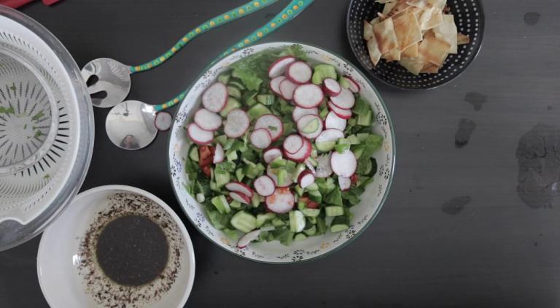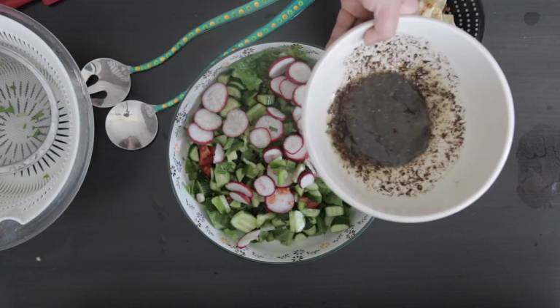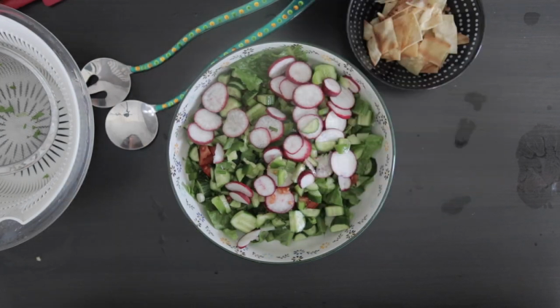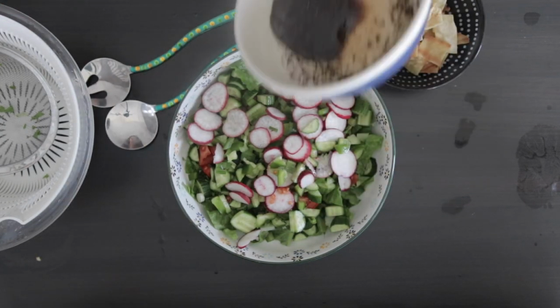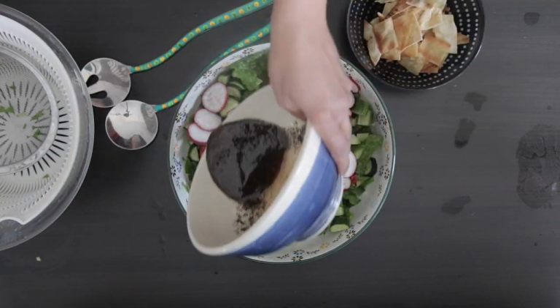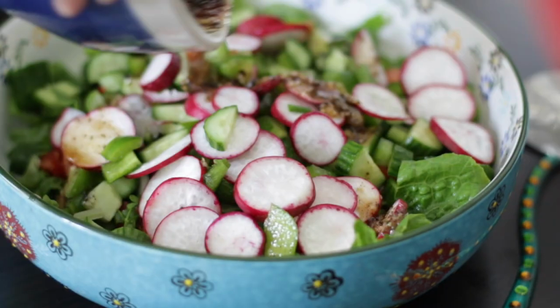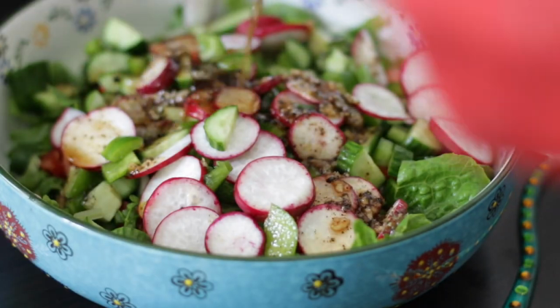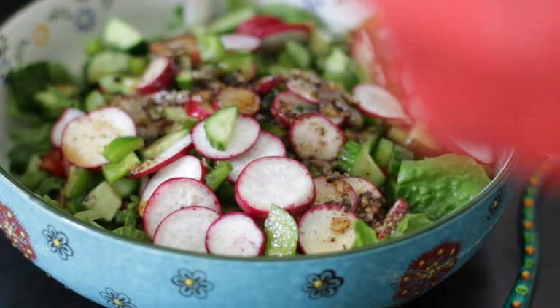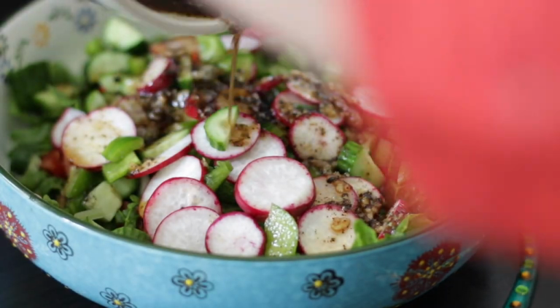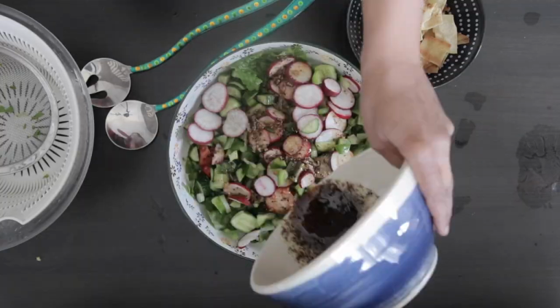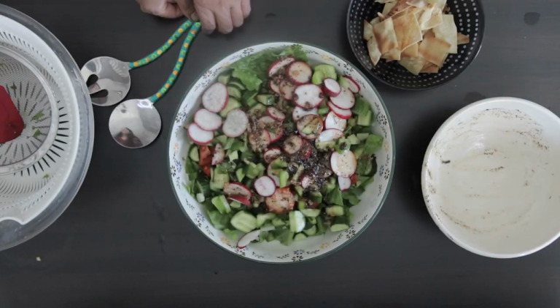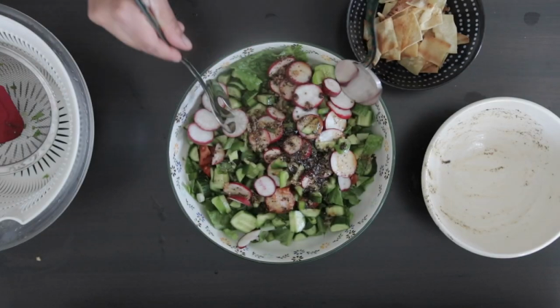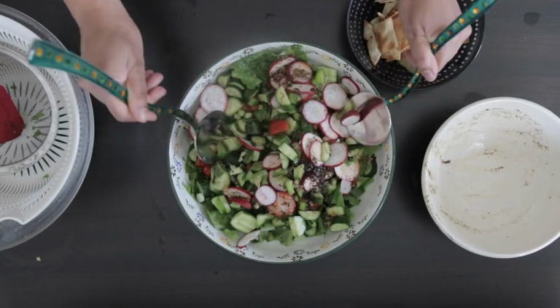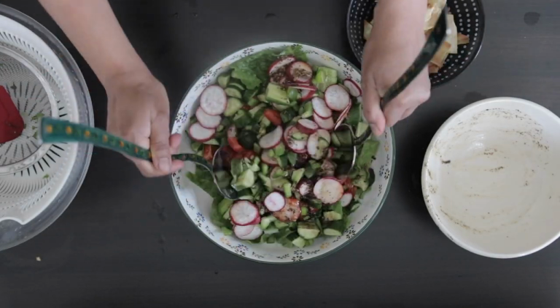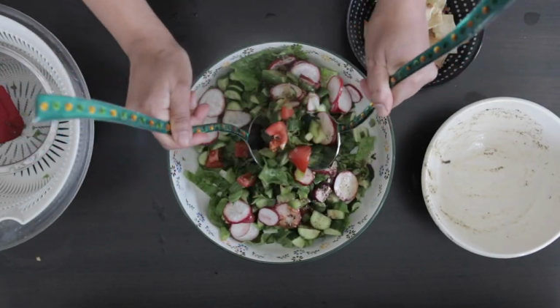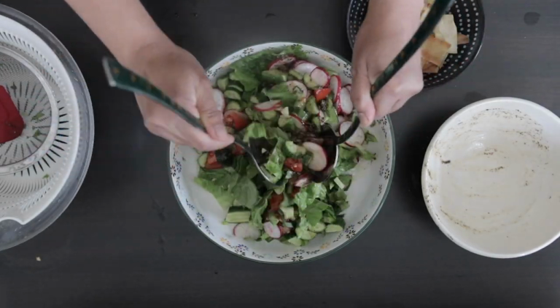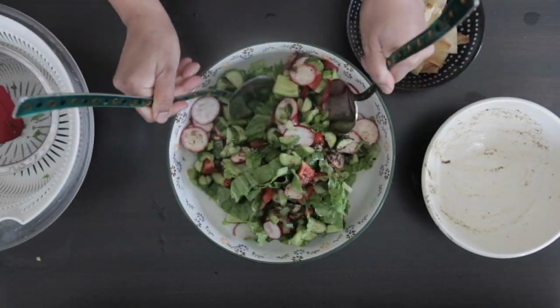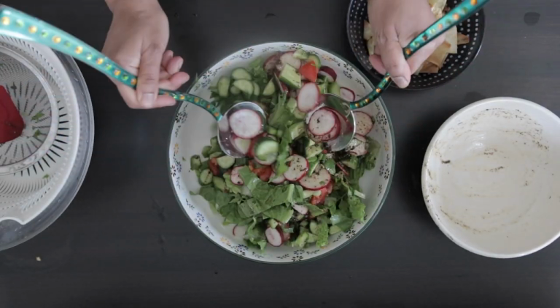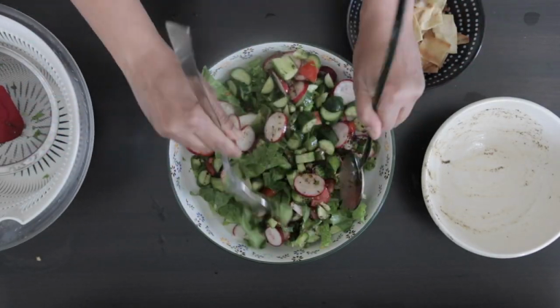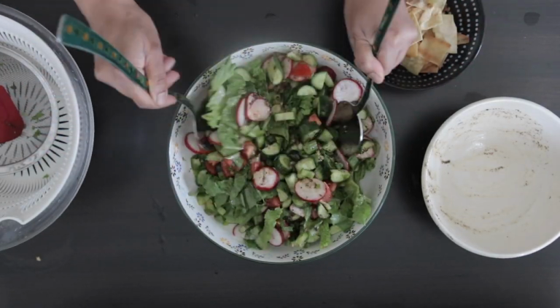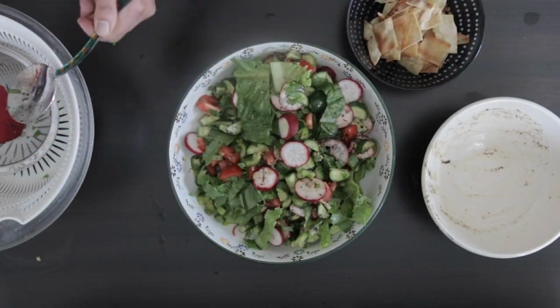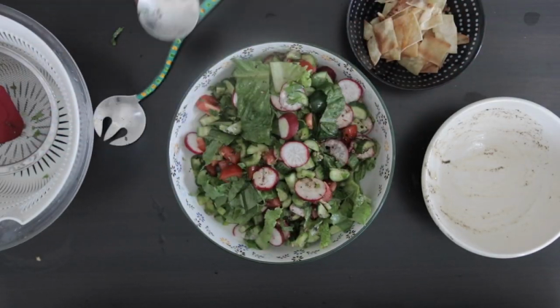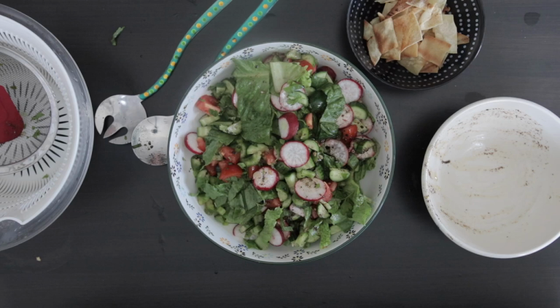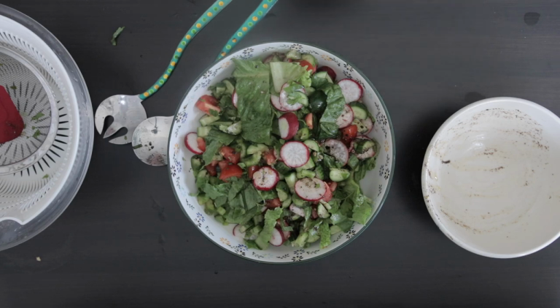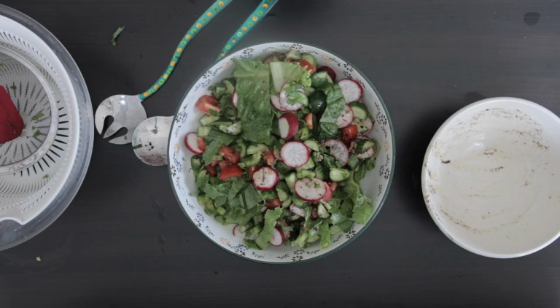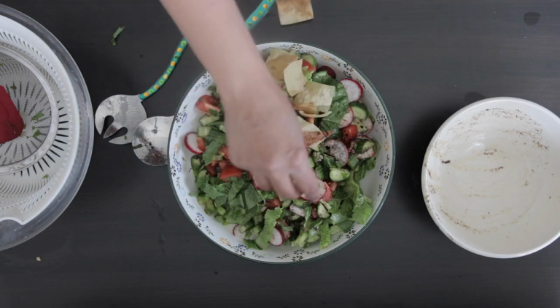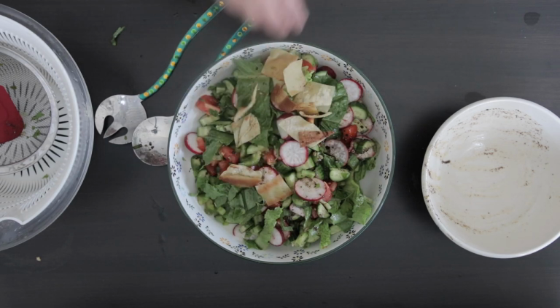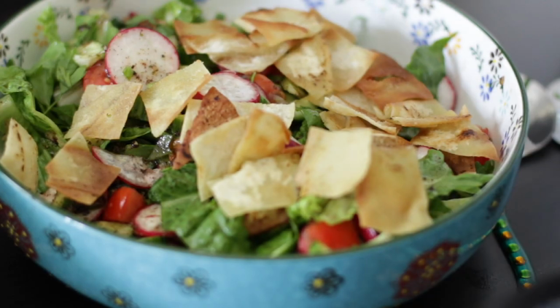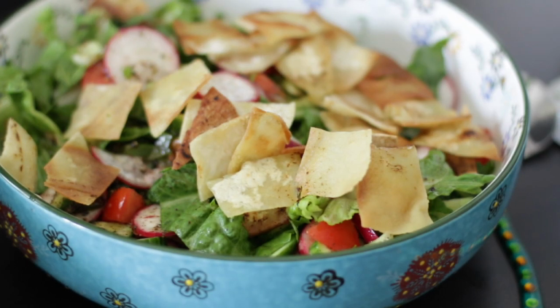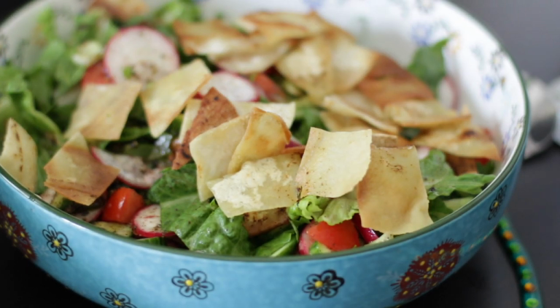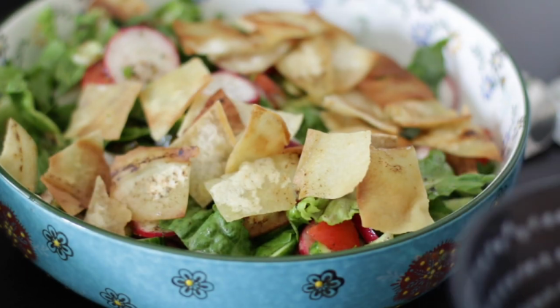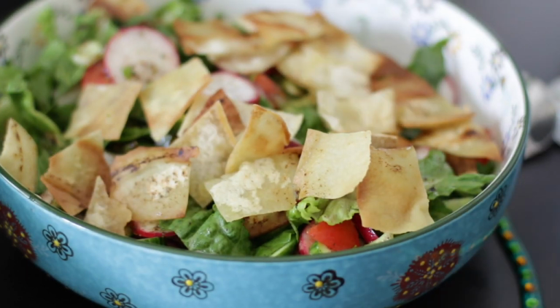Now I'm going to pour the dressing all over and toss to coat. Before serving, just top it with the crispy pita and enjoy.